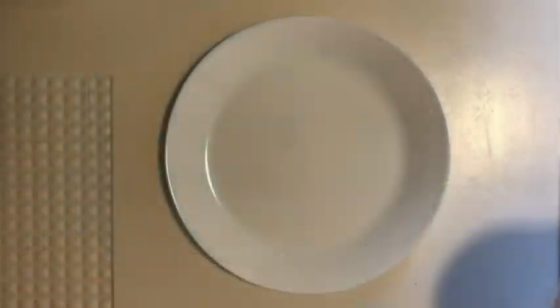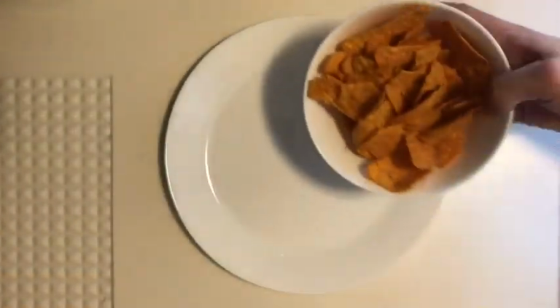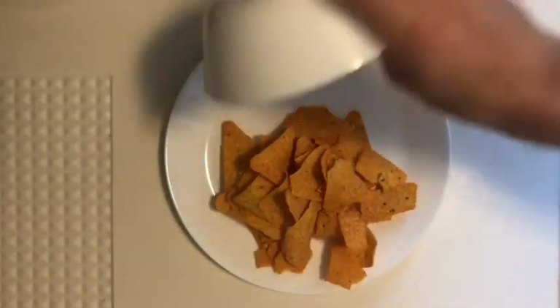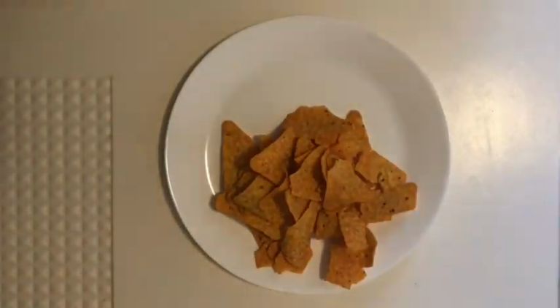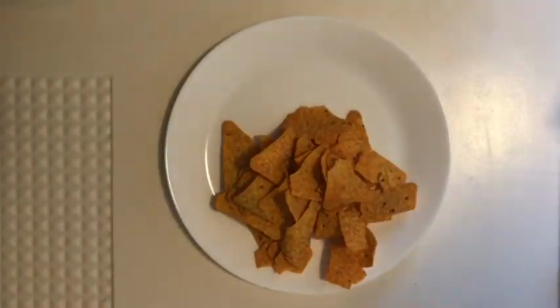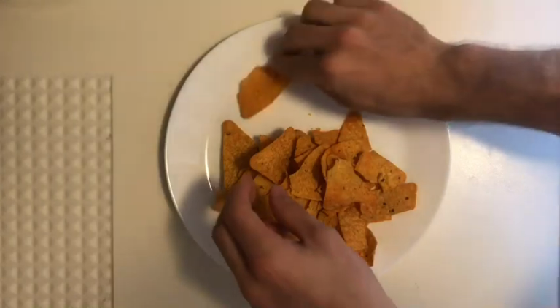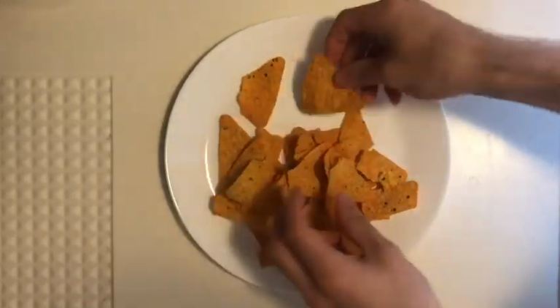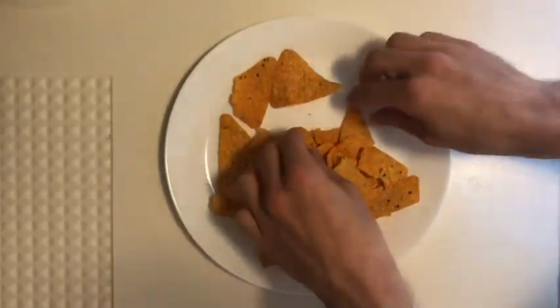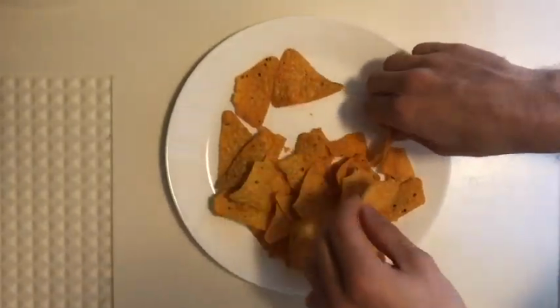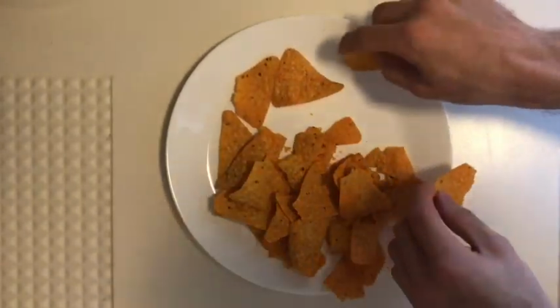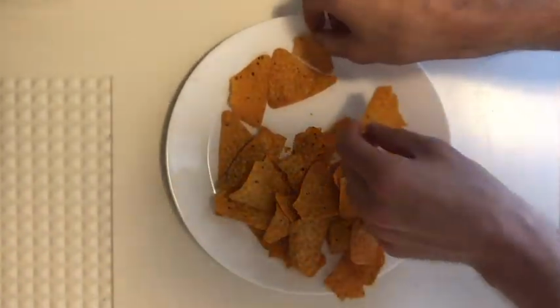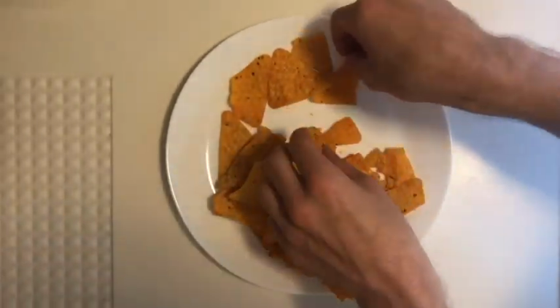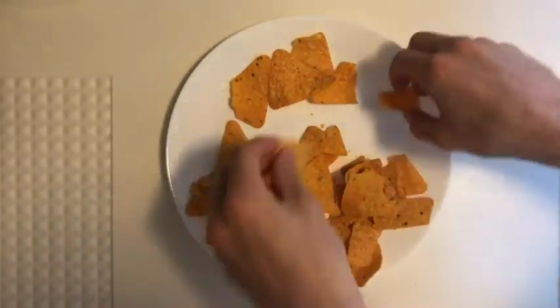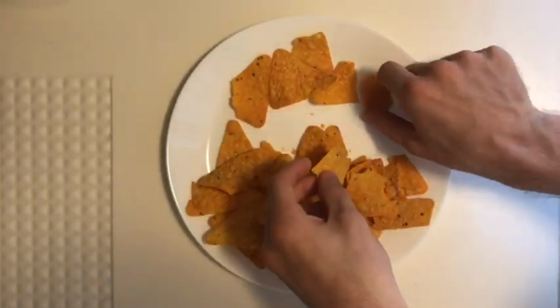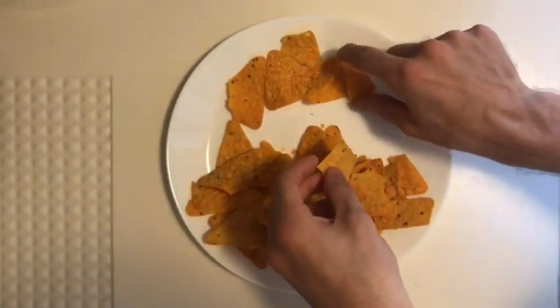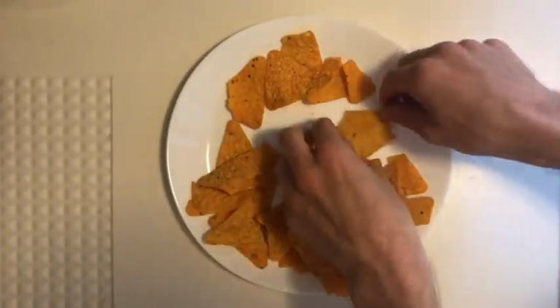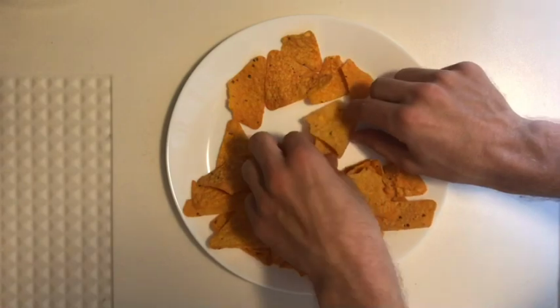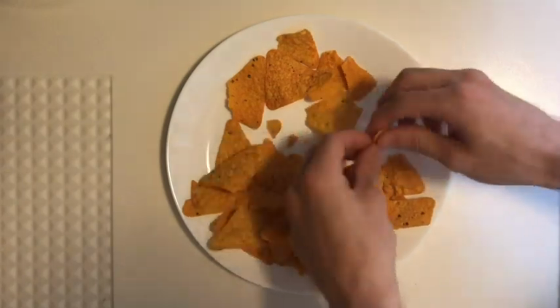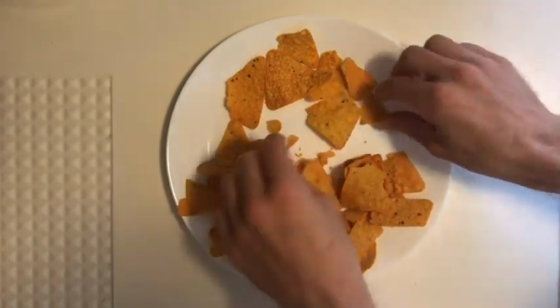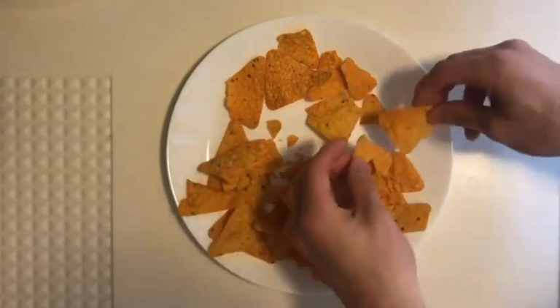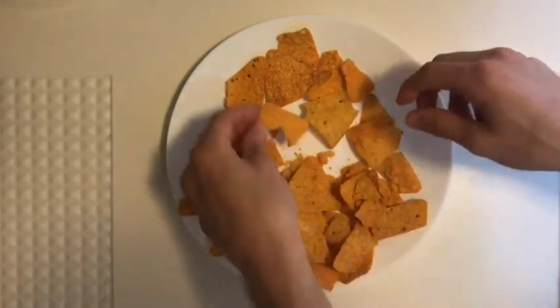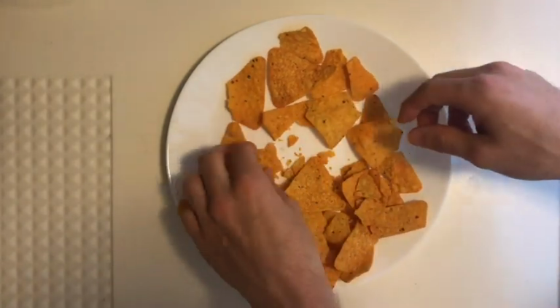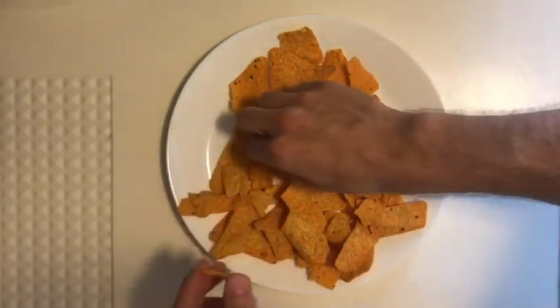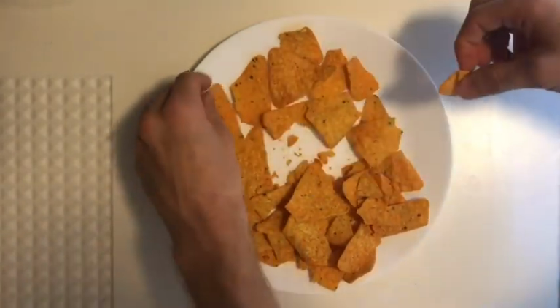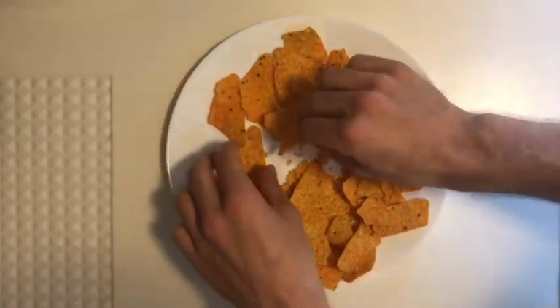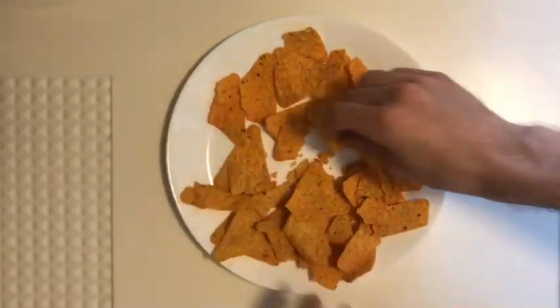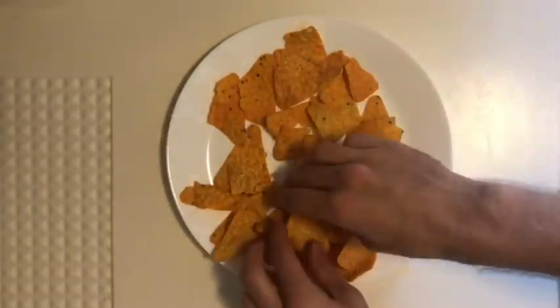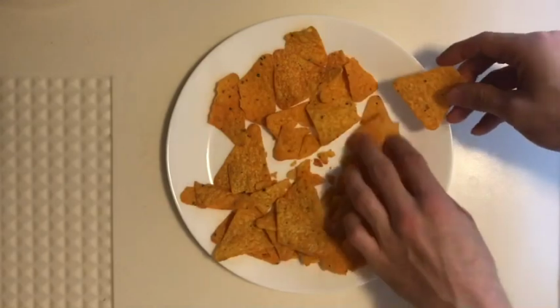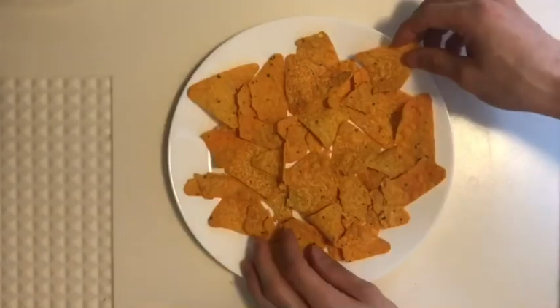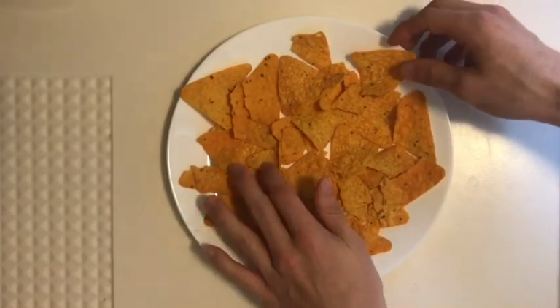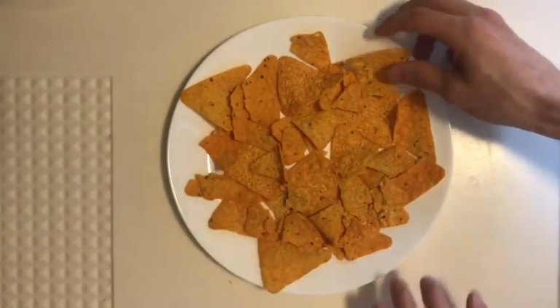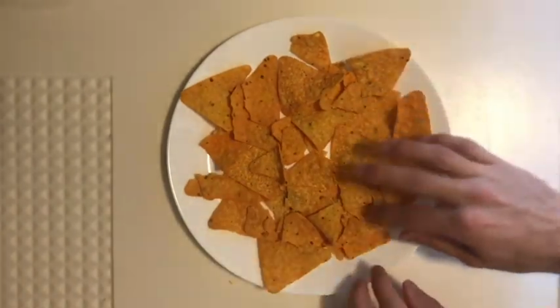This is how we make nachos, baby. This is how we make nachos, nachos. Spread the chips on the plate.